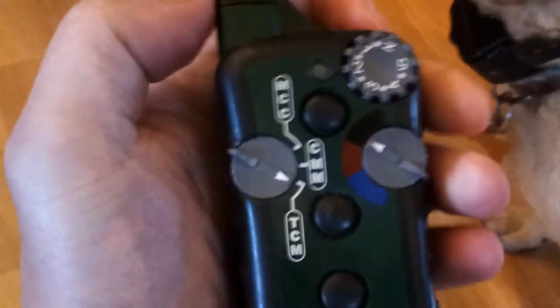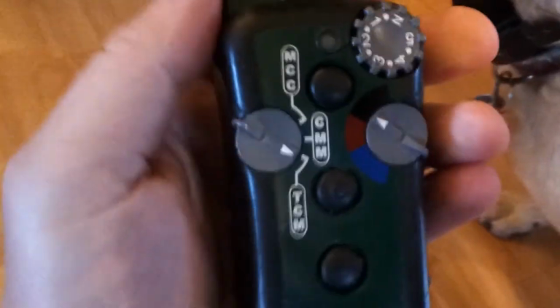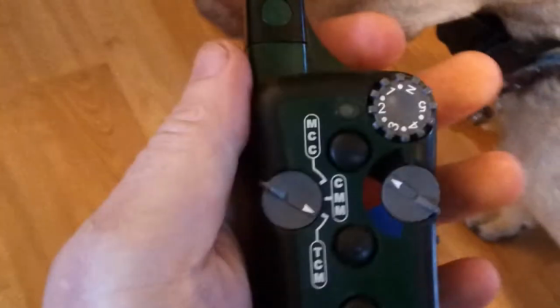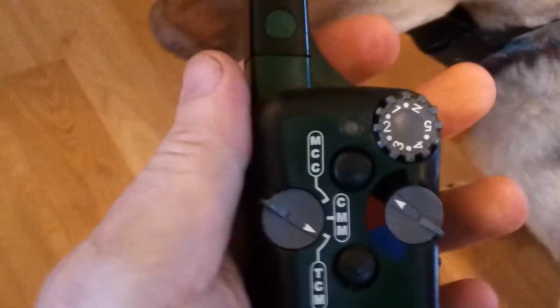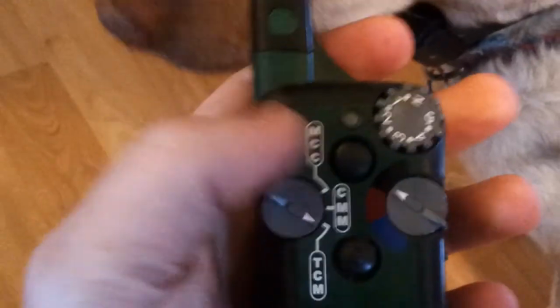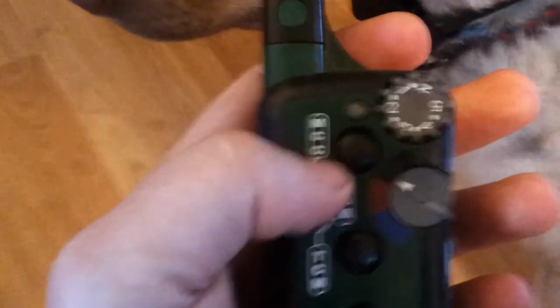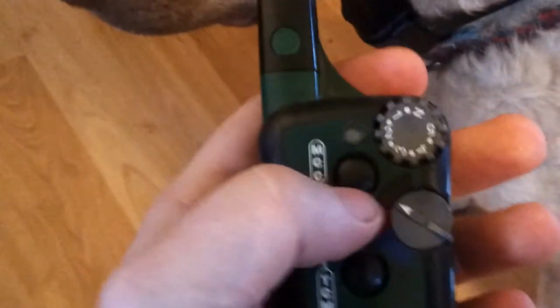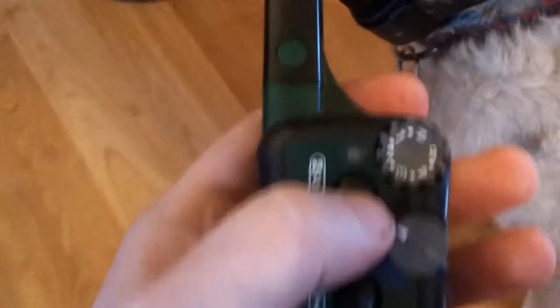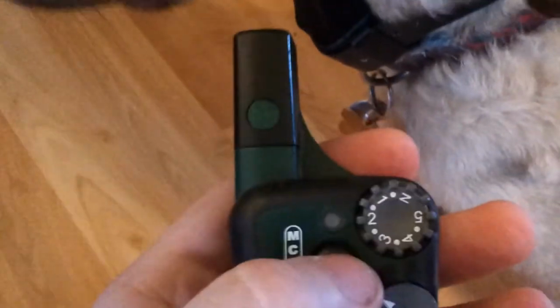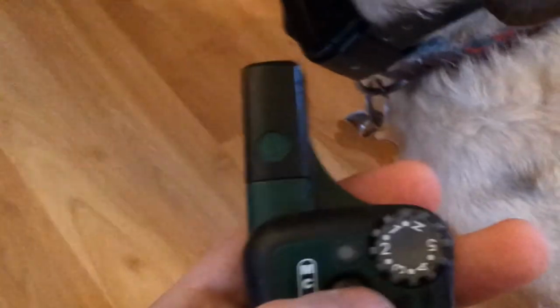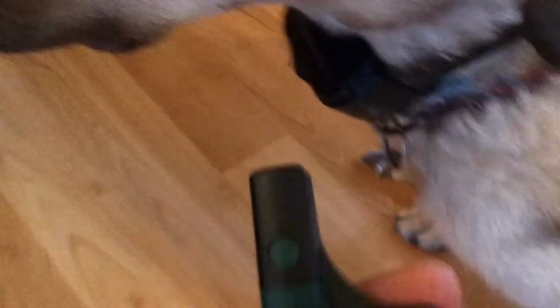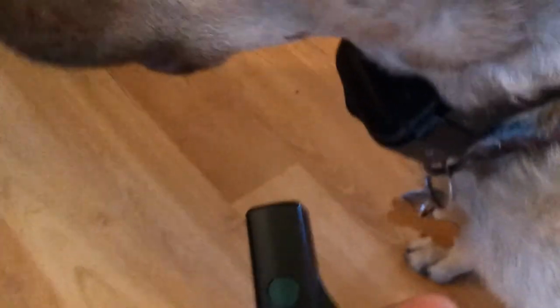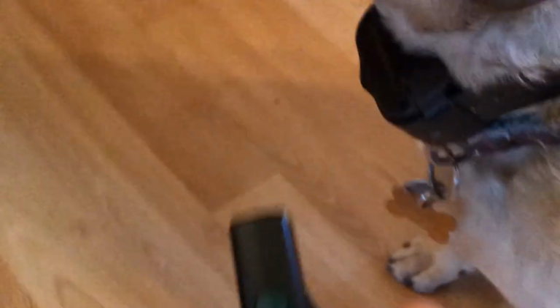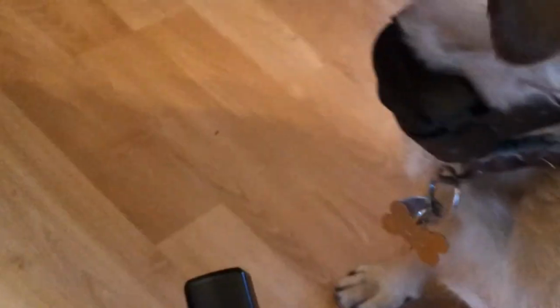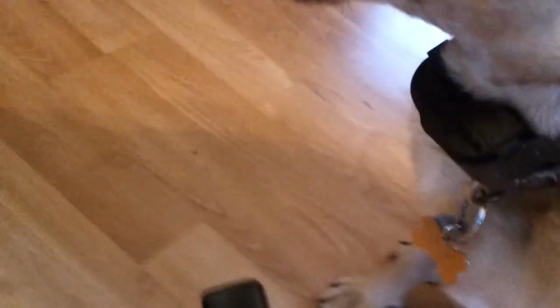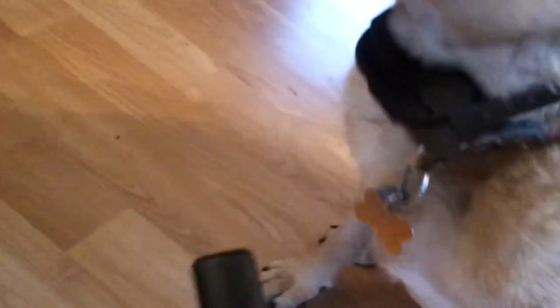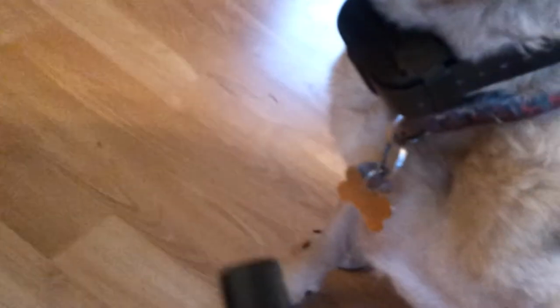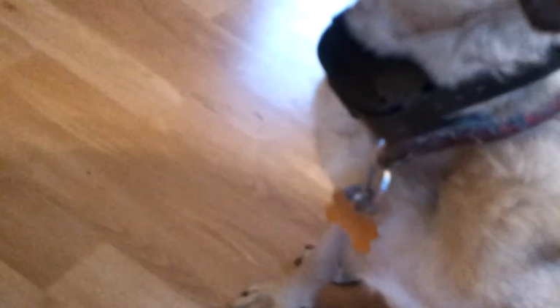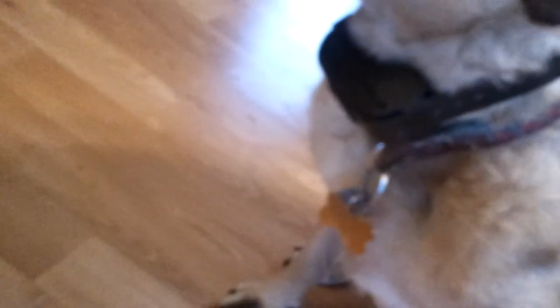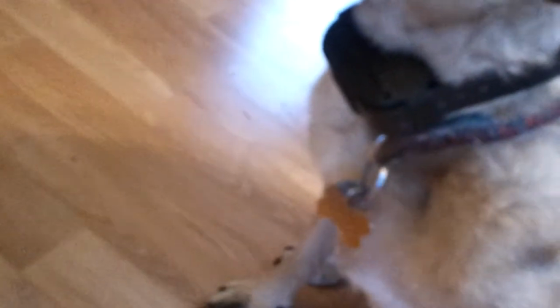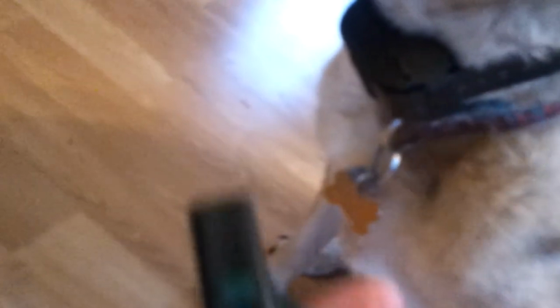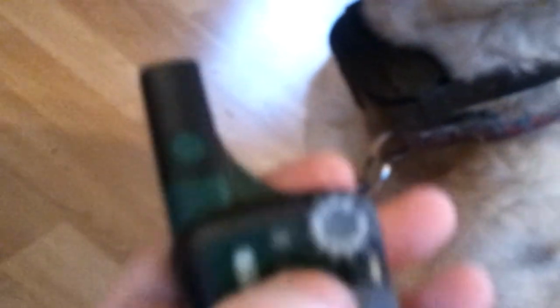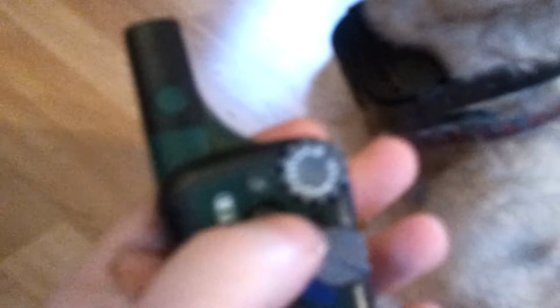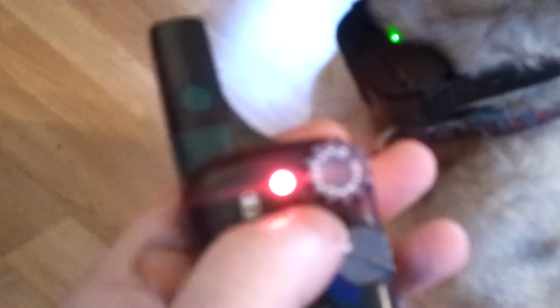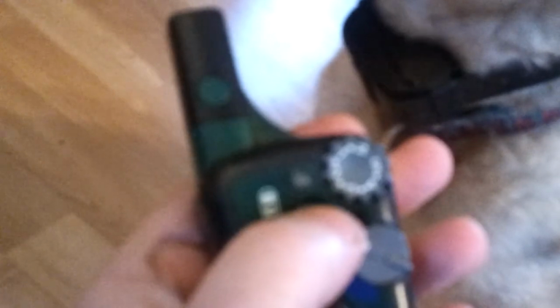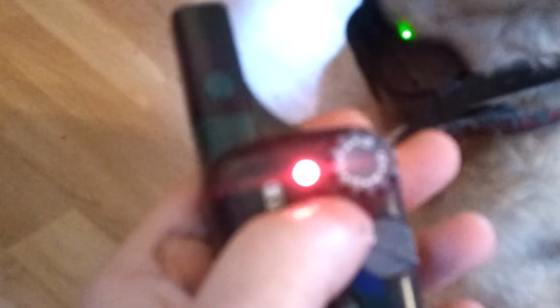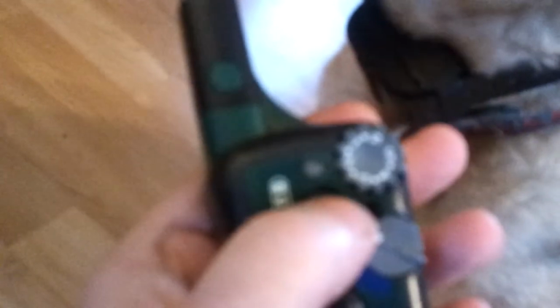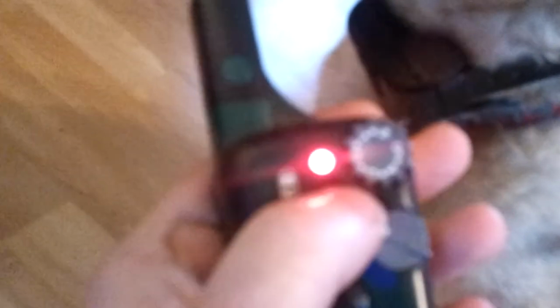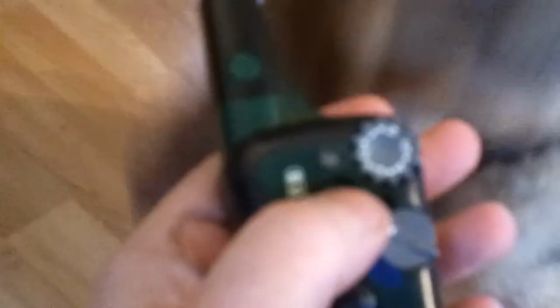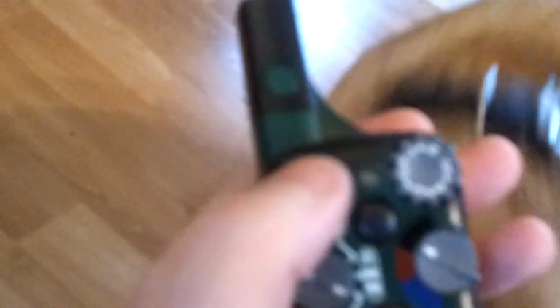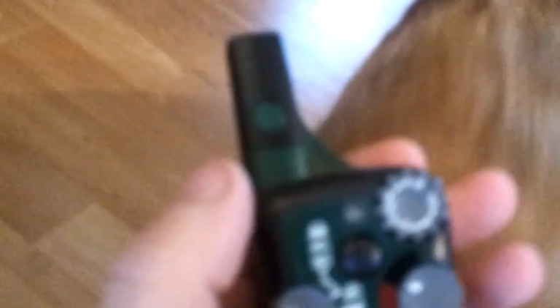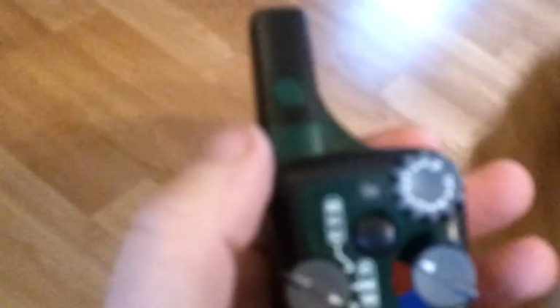One way you can tell if it's accidentally activating is: if it's on tone, you can actually hear it. Look at the bottom and you'll see the green light lighting up every time you push it — that's the tone signal.